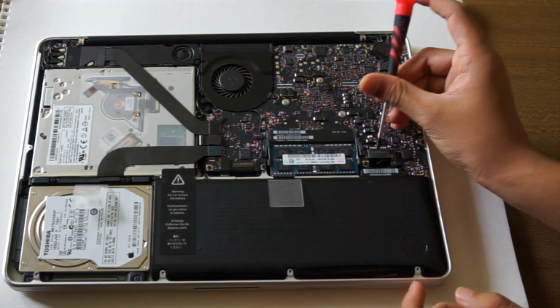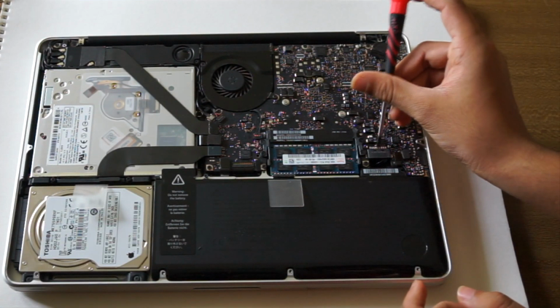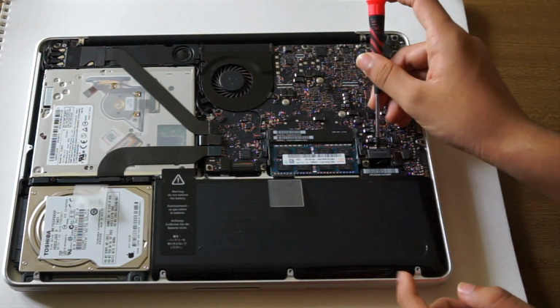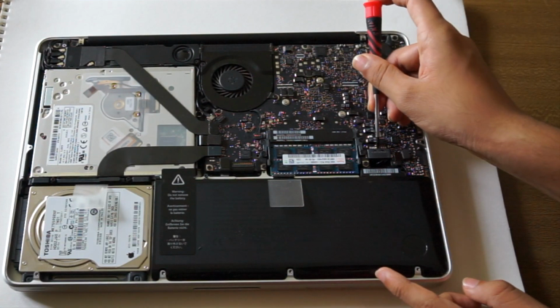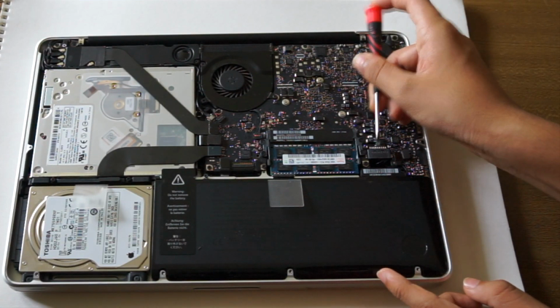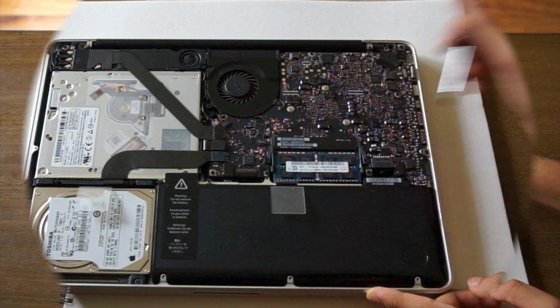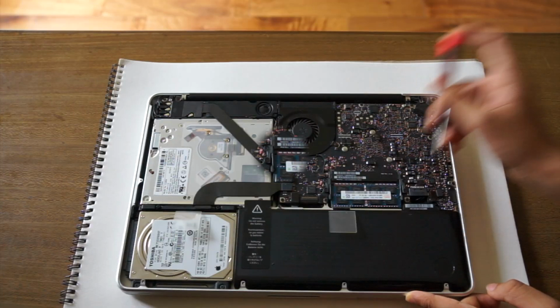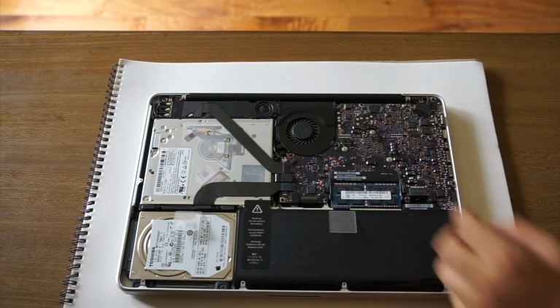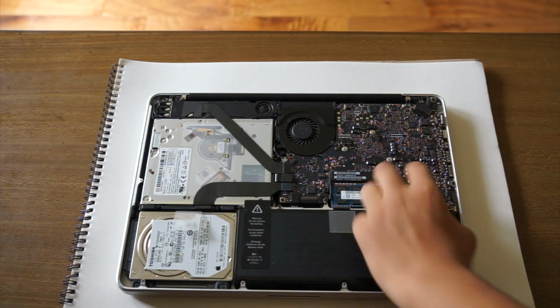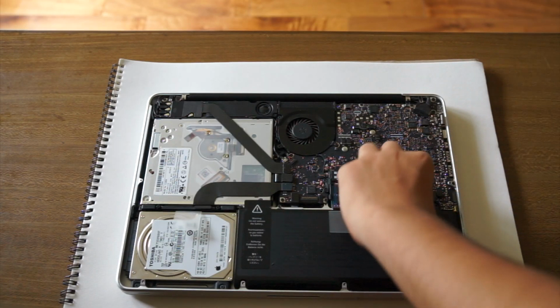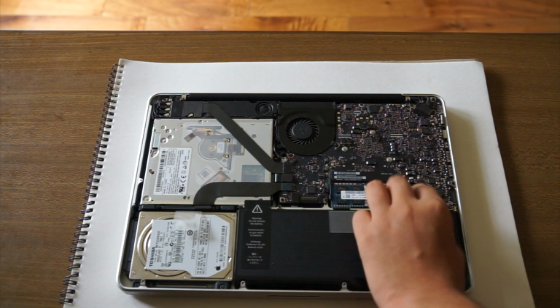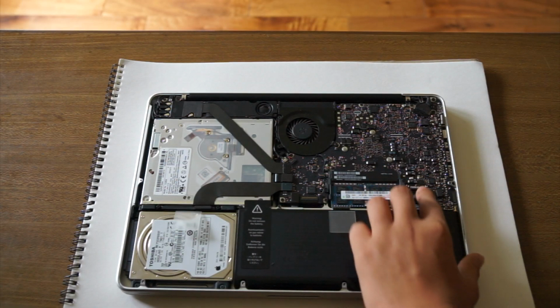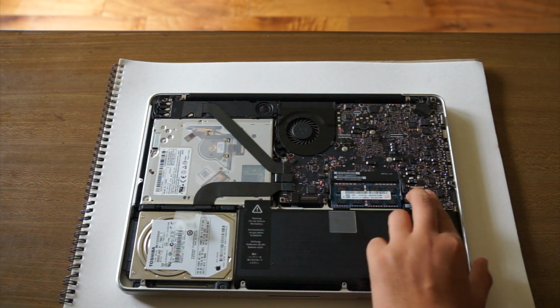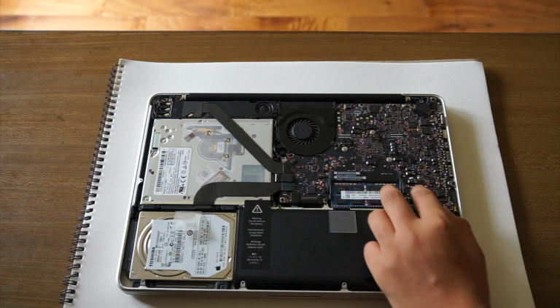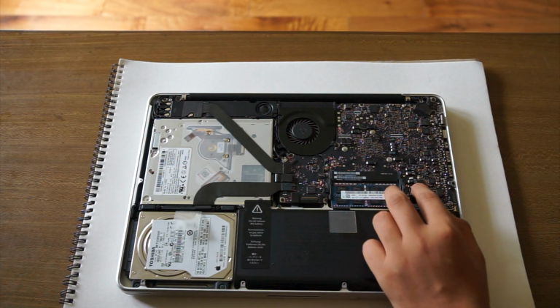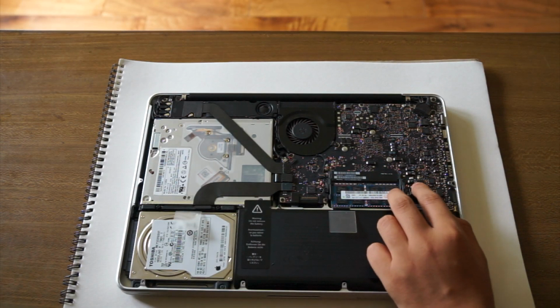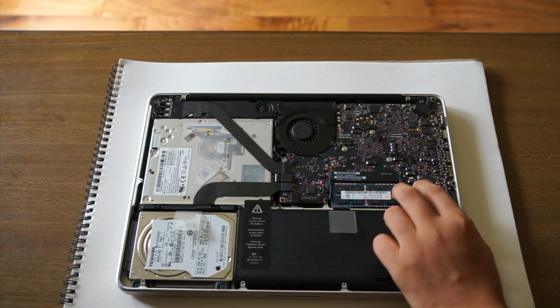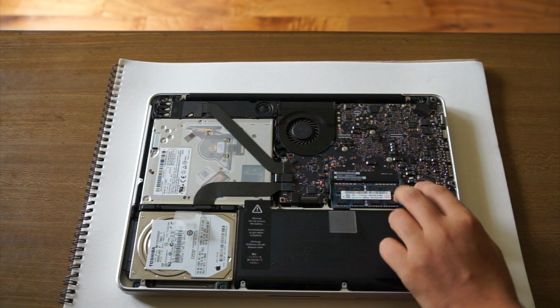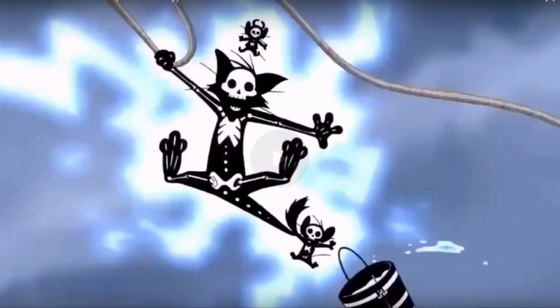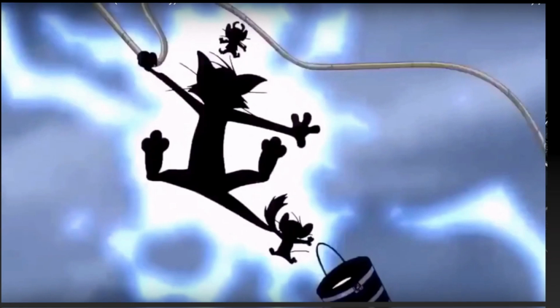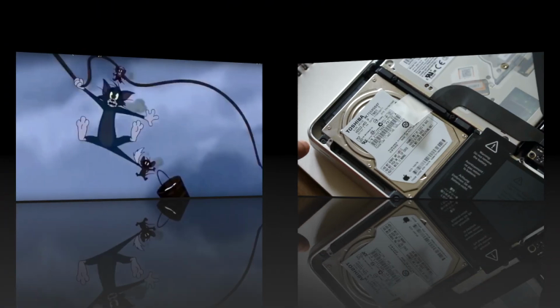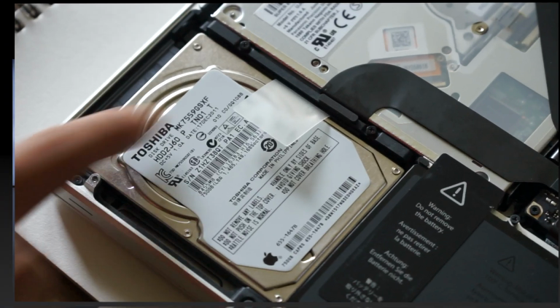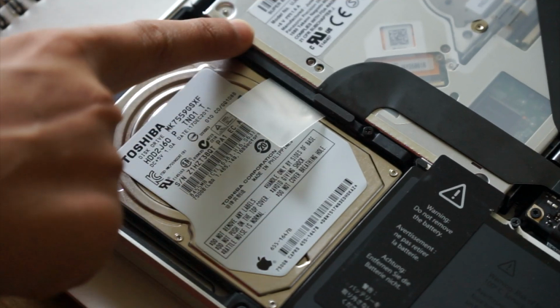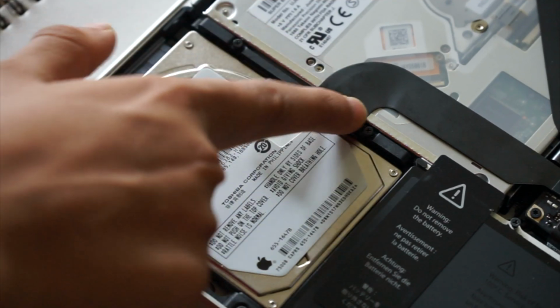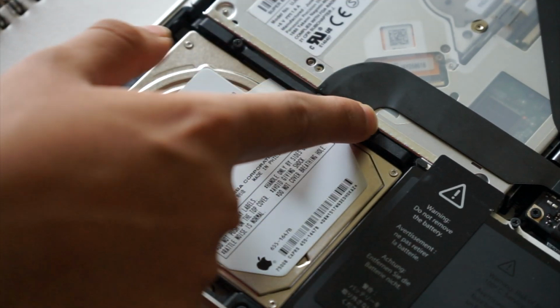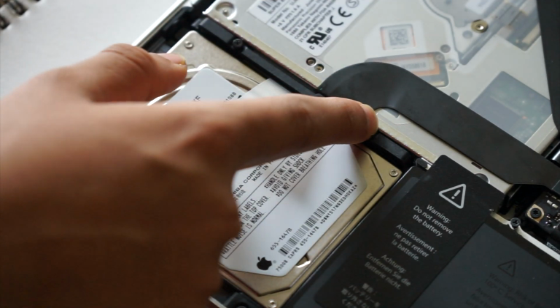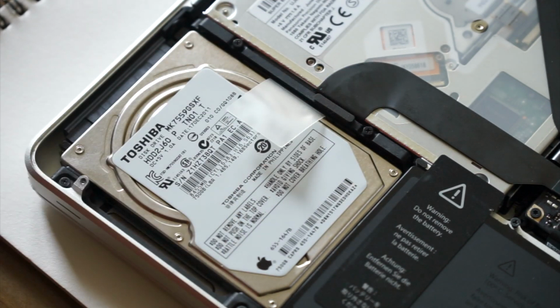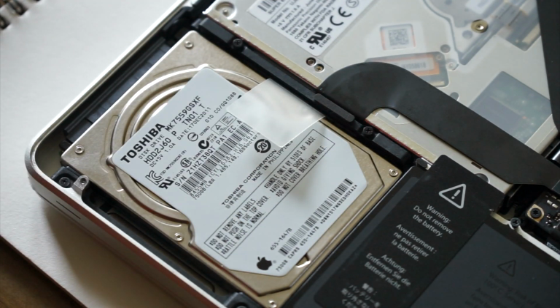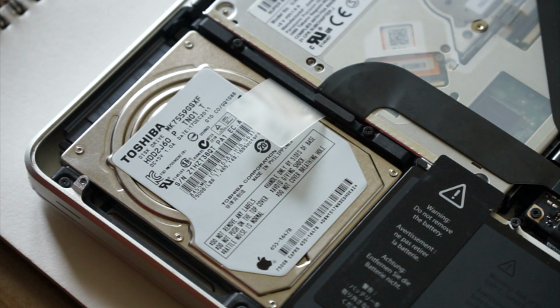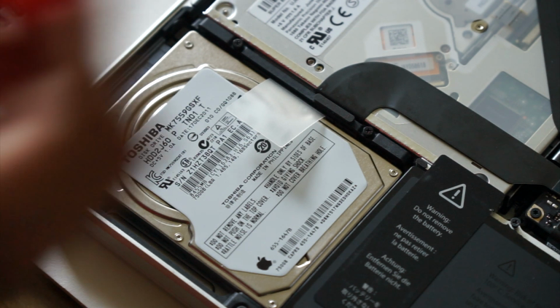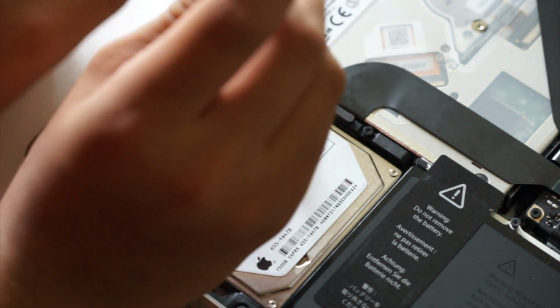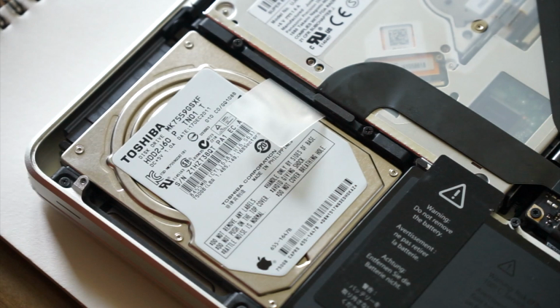The first thing you need to do here is disconnect the battery and pull the cable back so it is not closed by itself, causing you to get an electric shock. Now we need to remove these two screws.